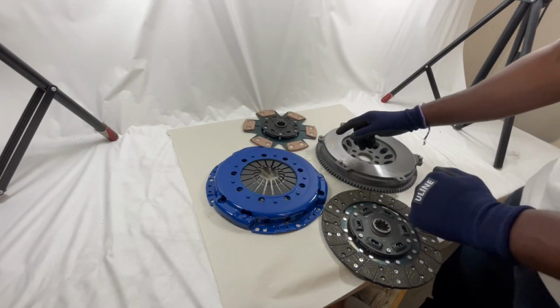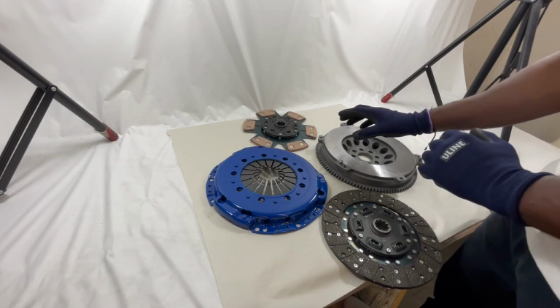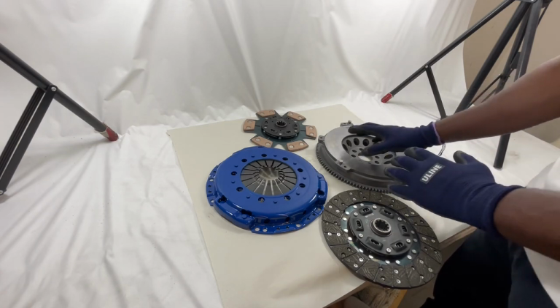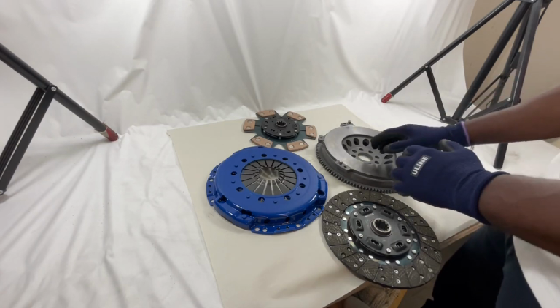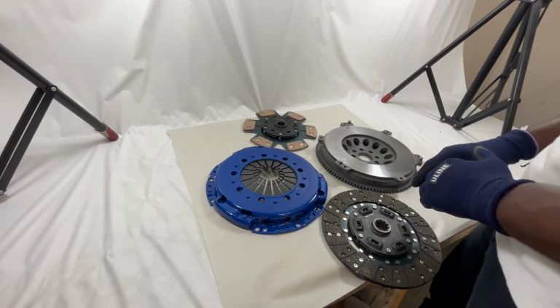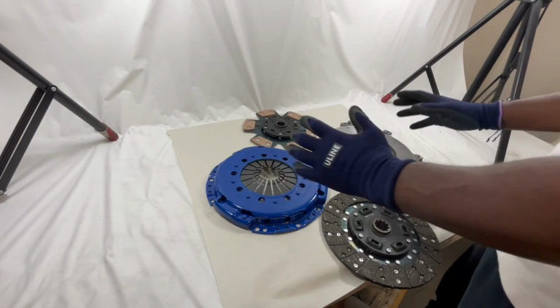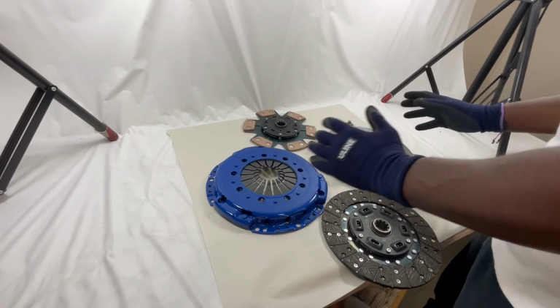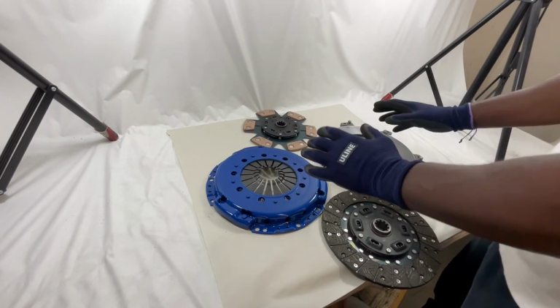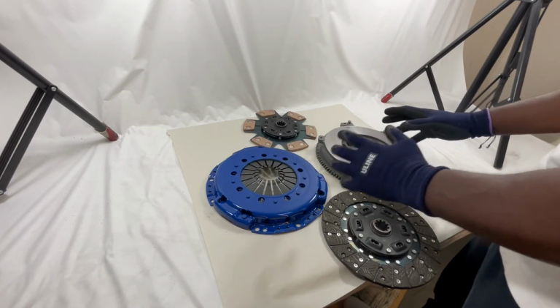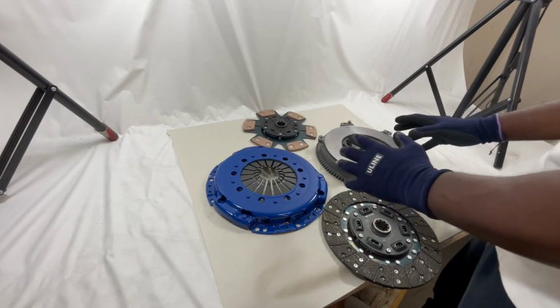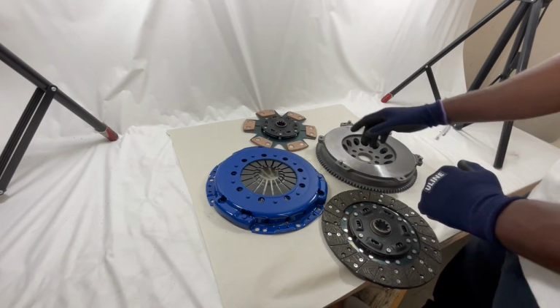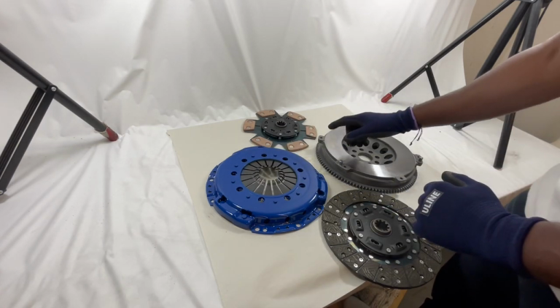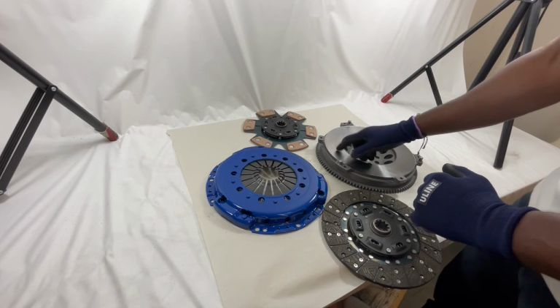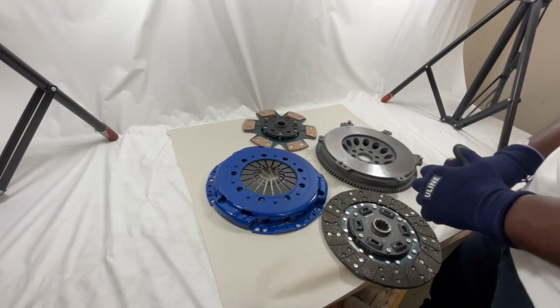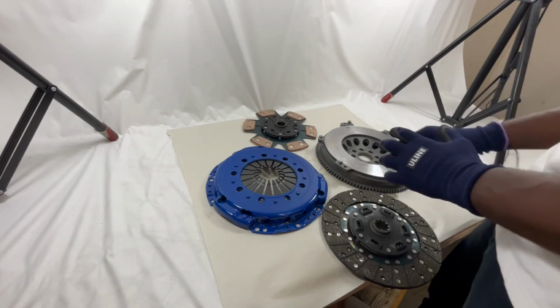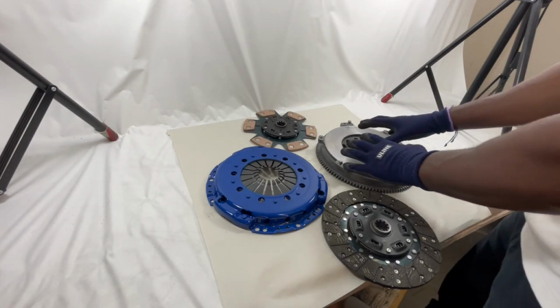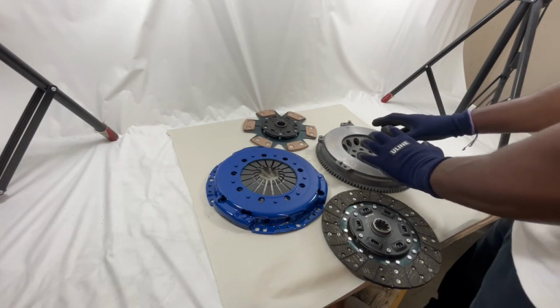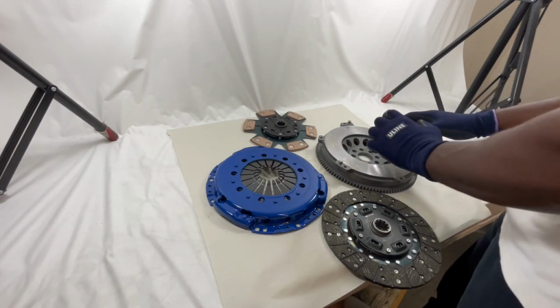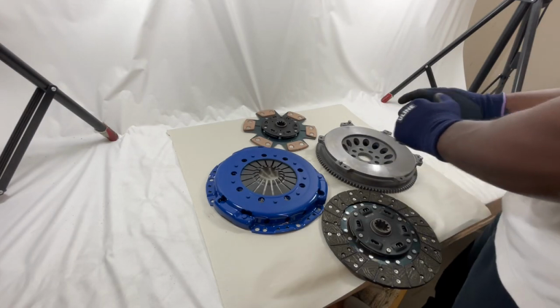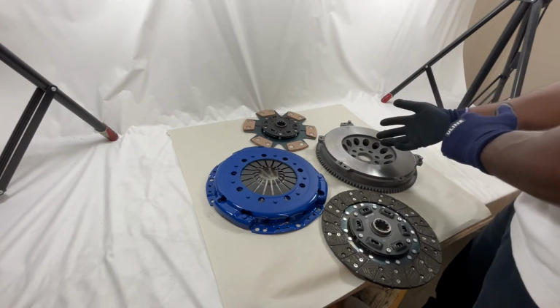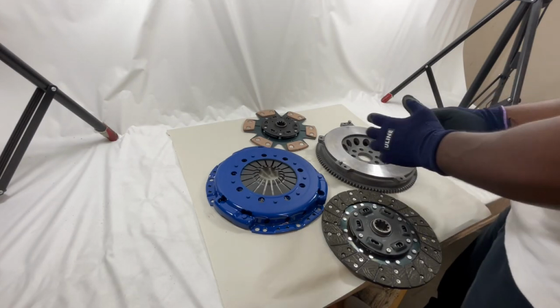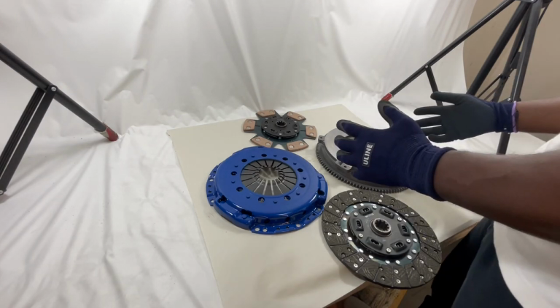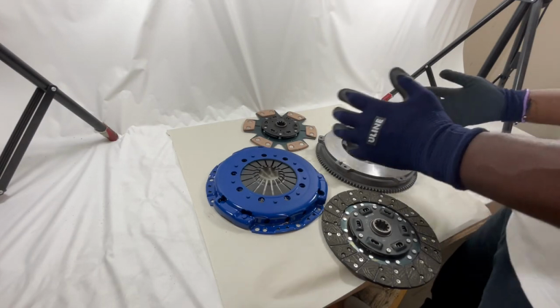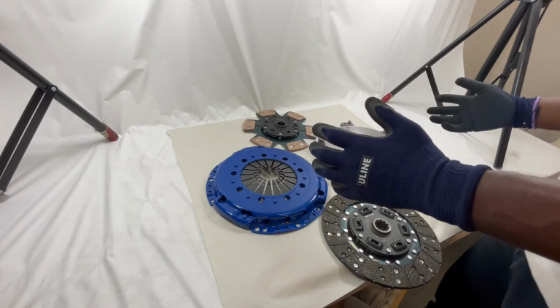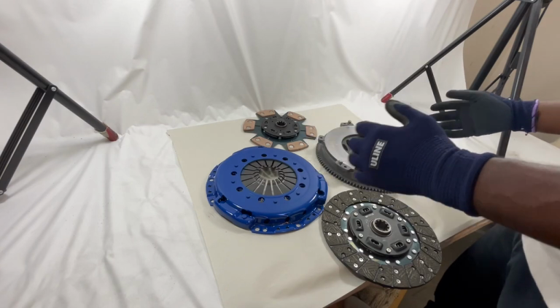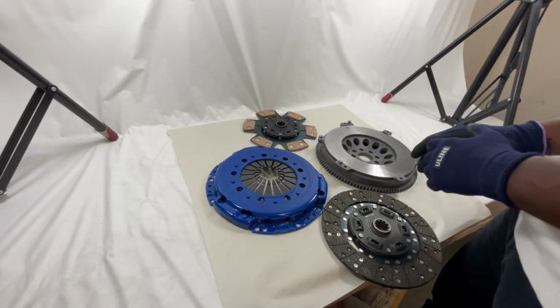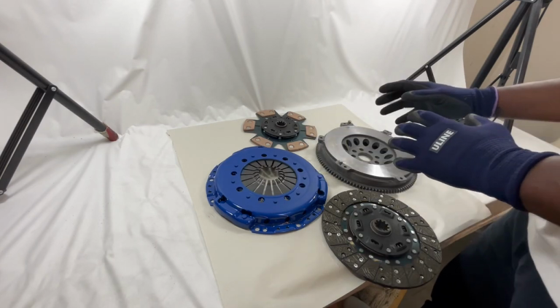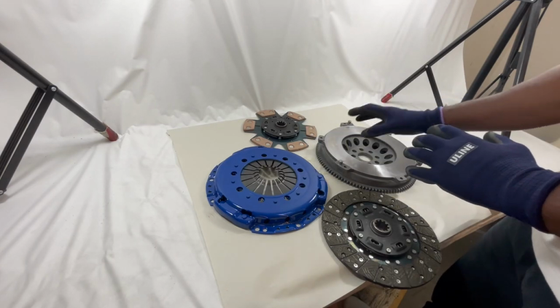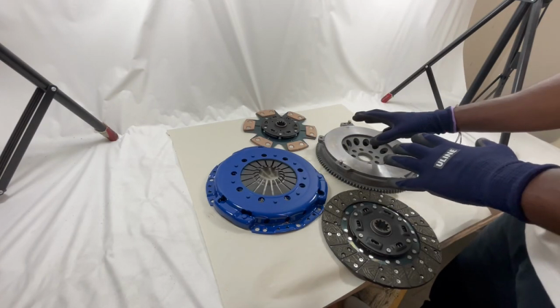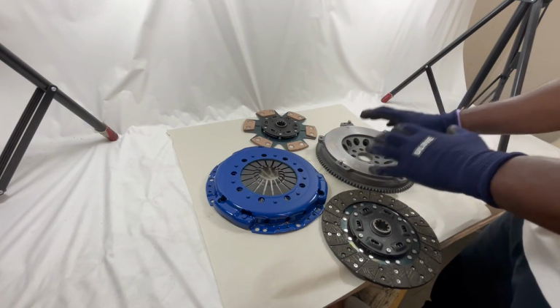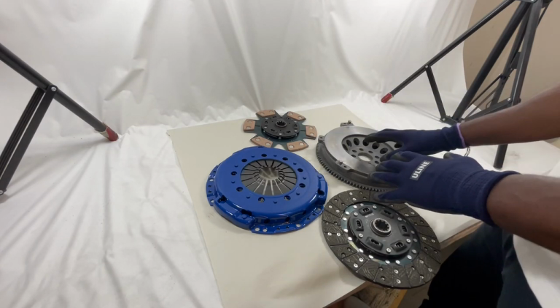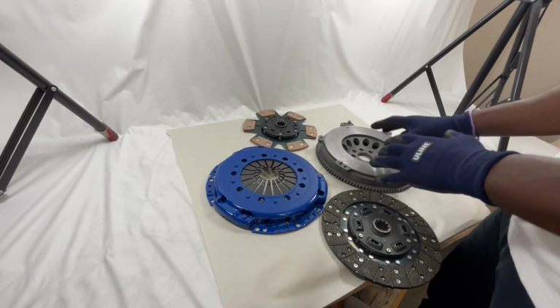It is a chromoly single mass flywheel, which we sell as a conversion kit, lighter on the crank. We are the ones that pioneered this kit — we've been selling it for upwards of 20 years. So this is going to be our setup predominantly.